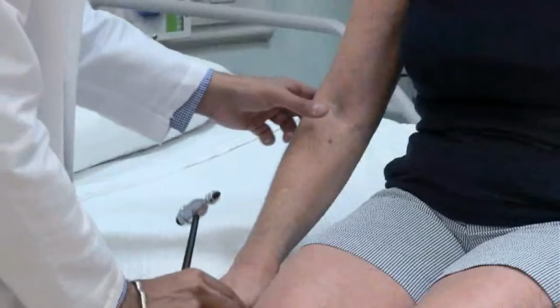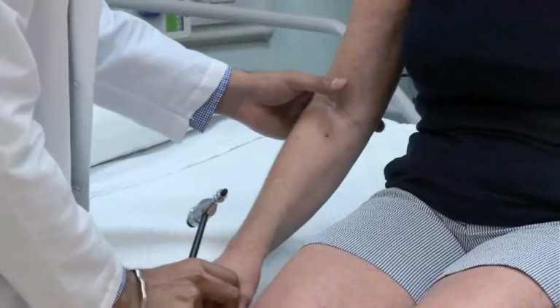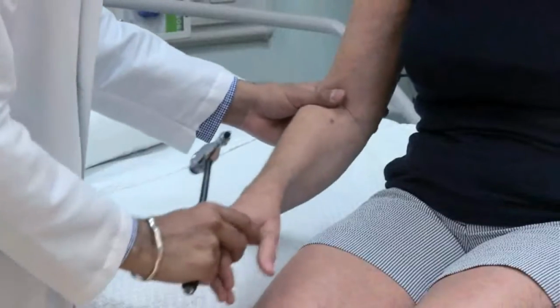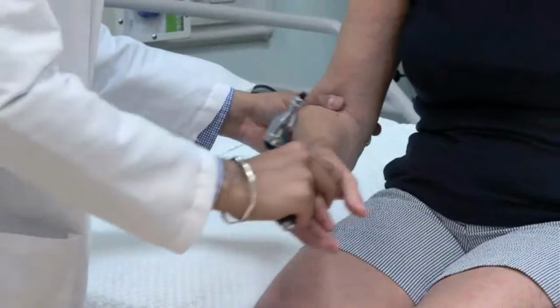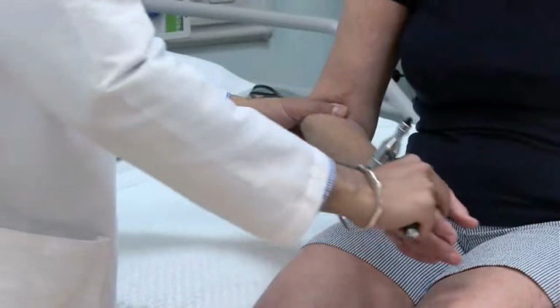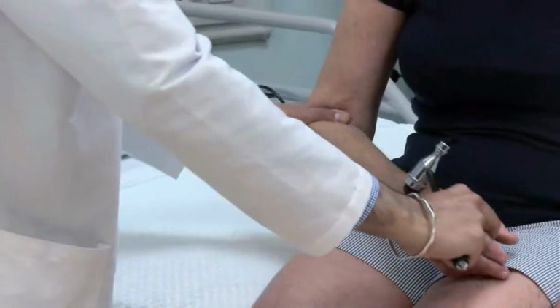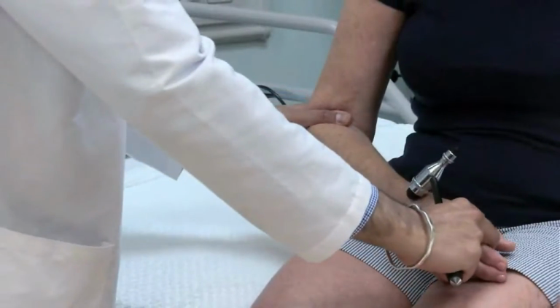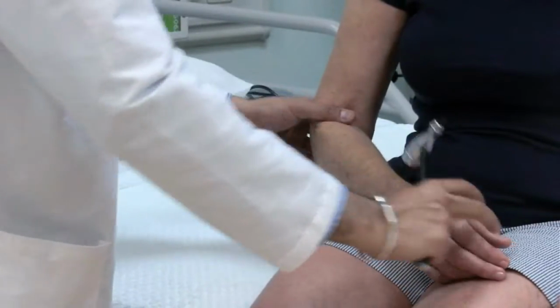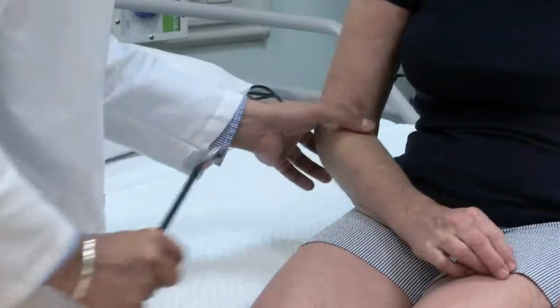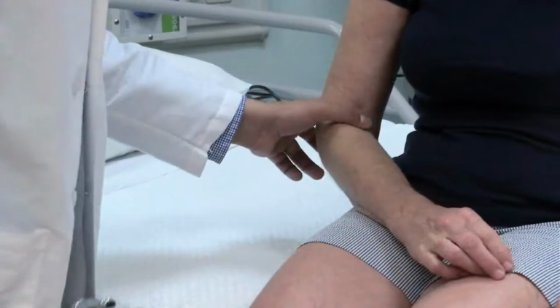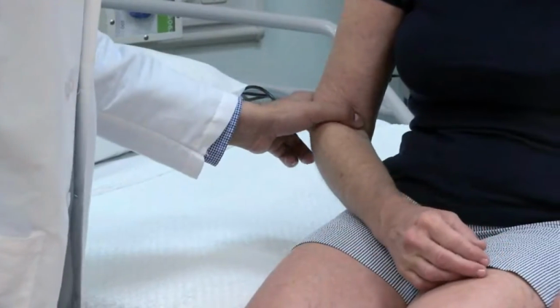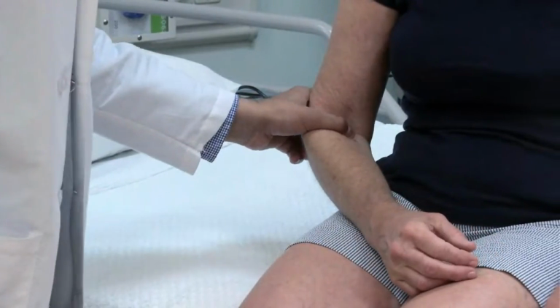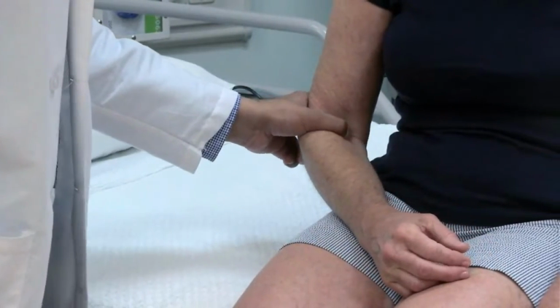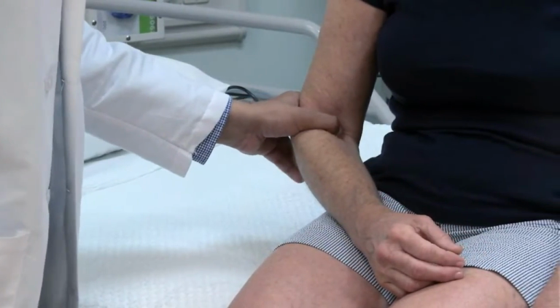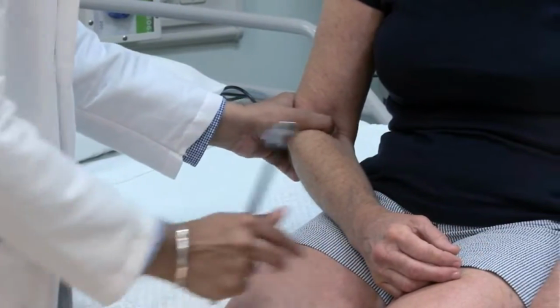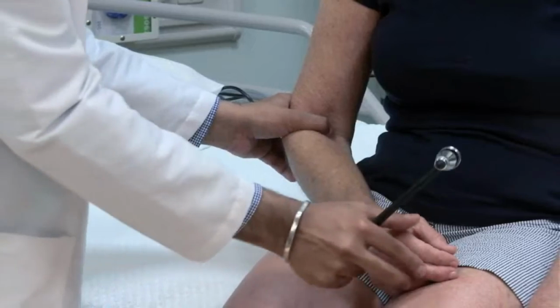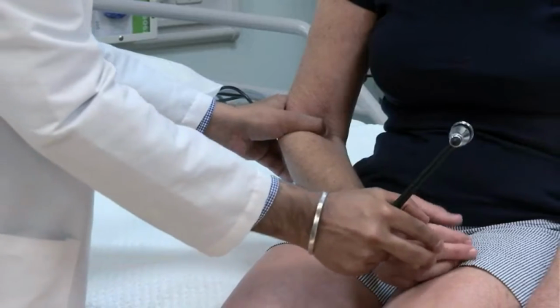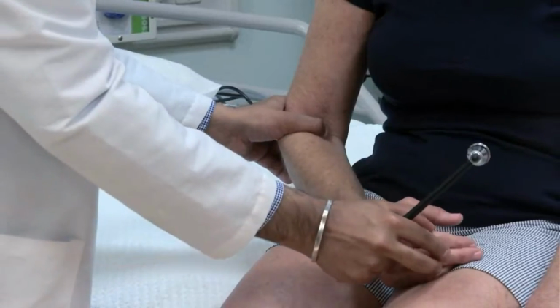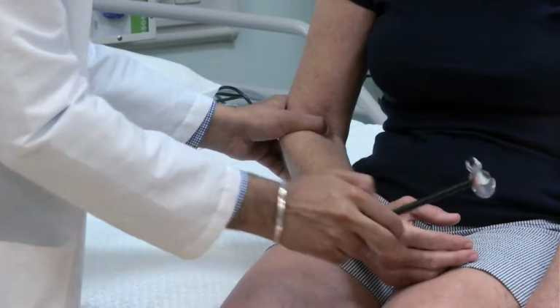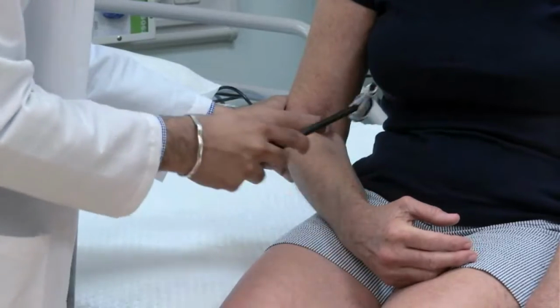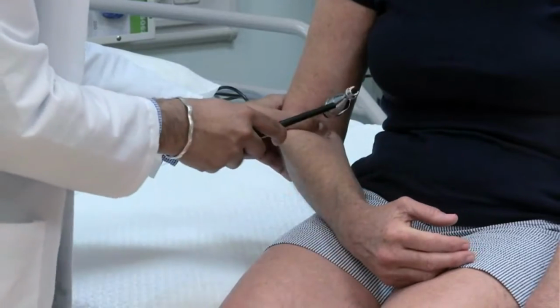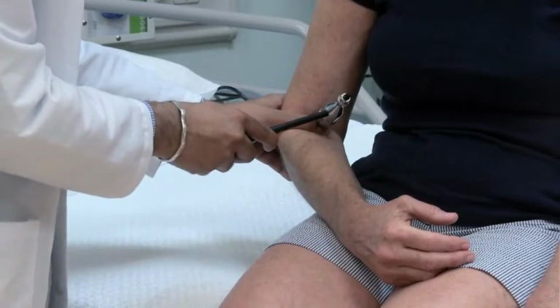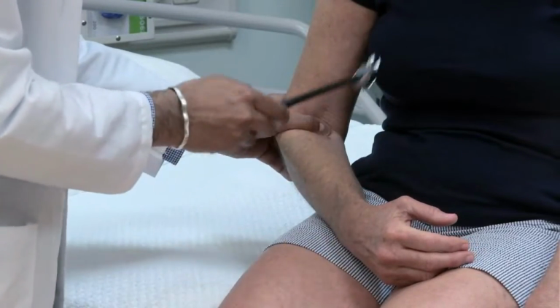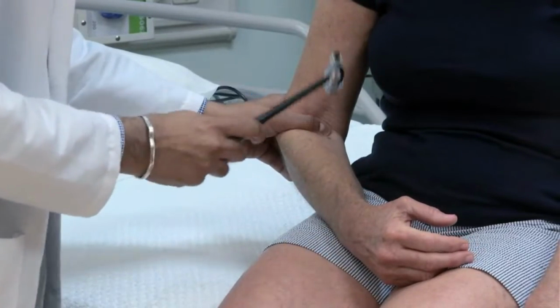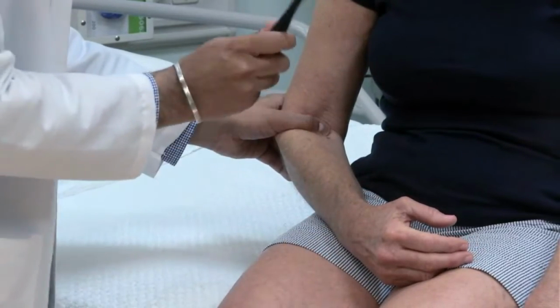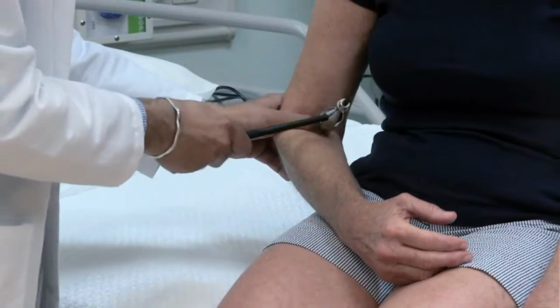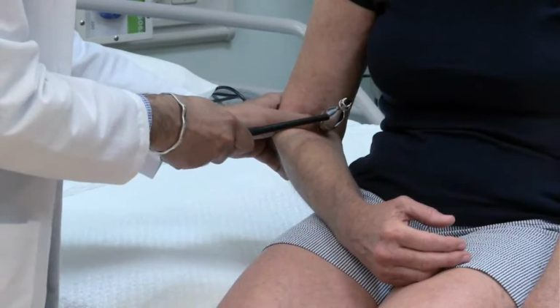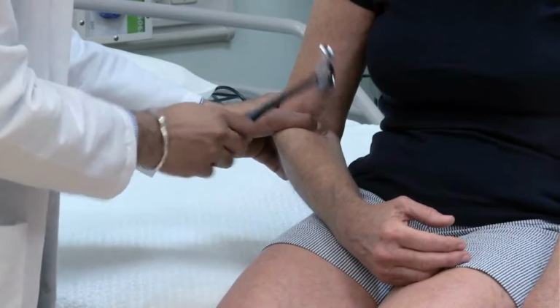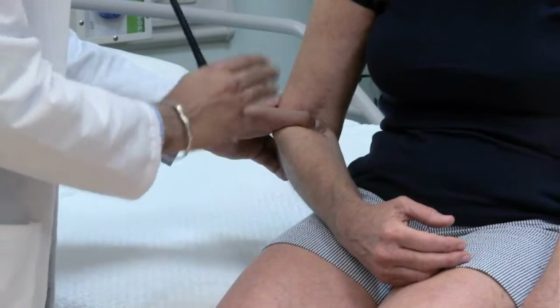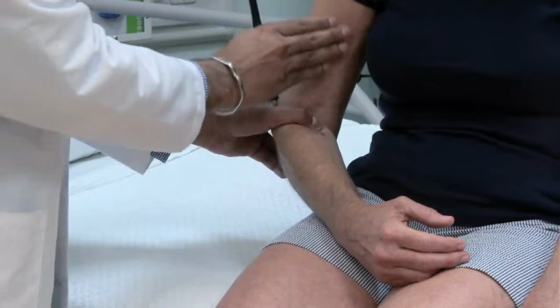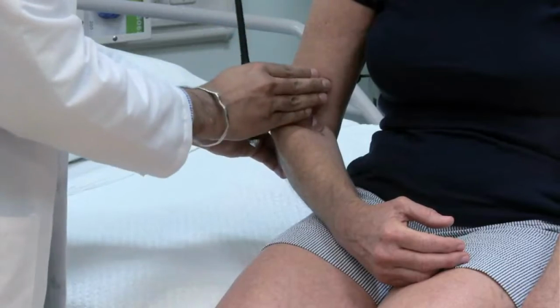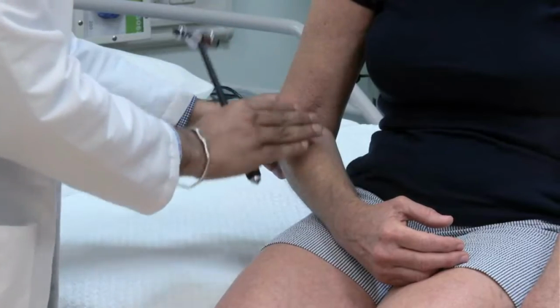Test the biceps reflex with the patient's arm in her lap. Palpate the biceps tendon with your thumb and strike your thumb, not the tendon itself. Look for flexion of the forearm.